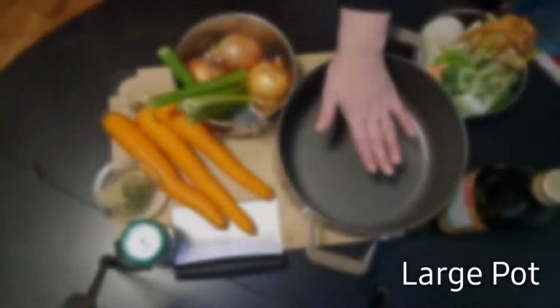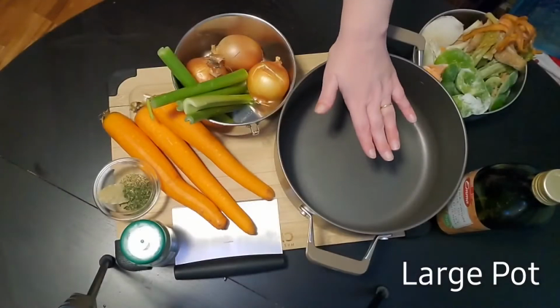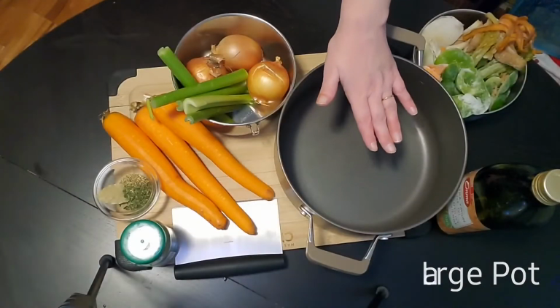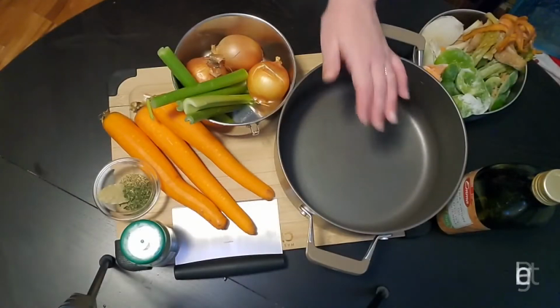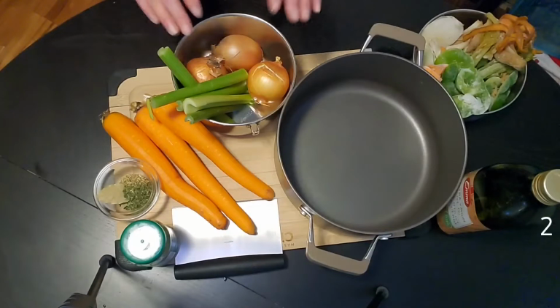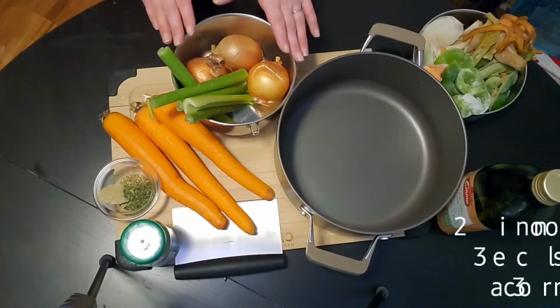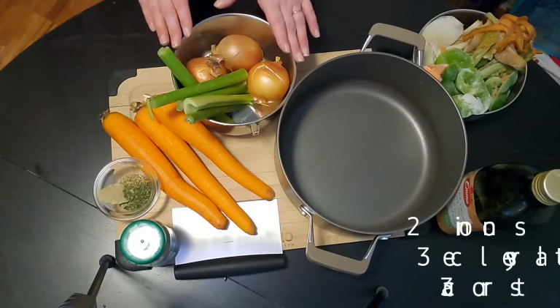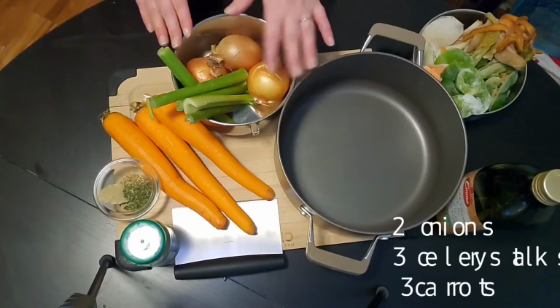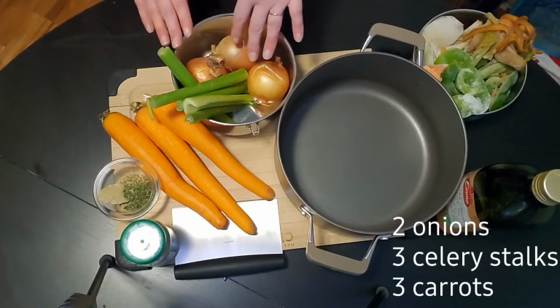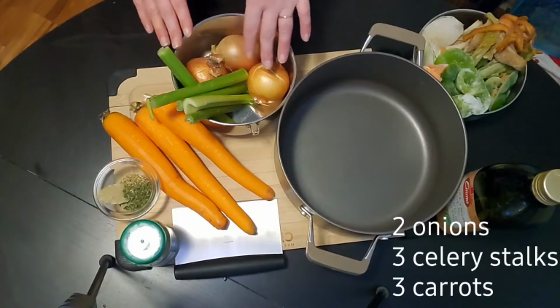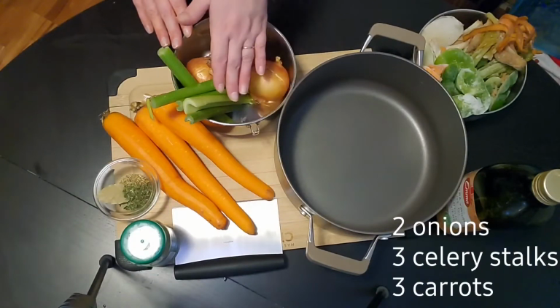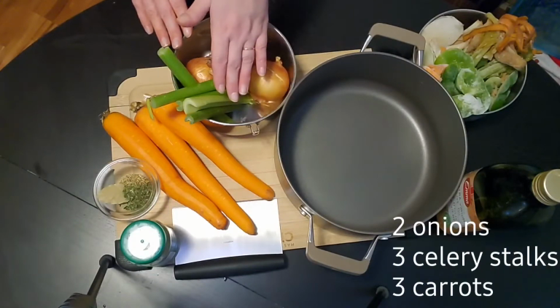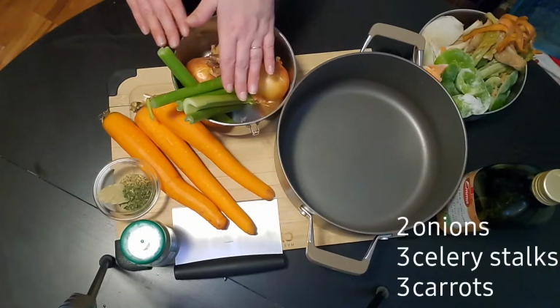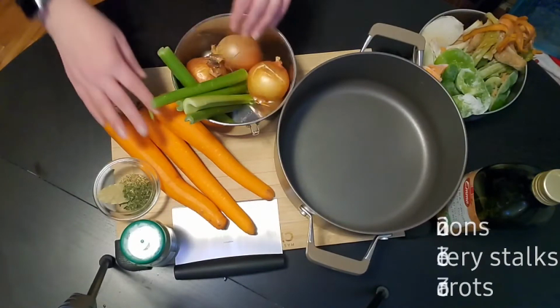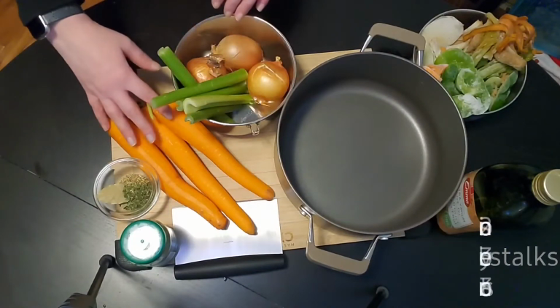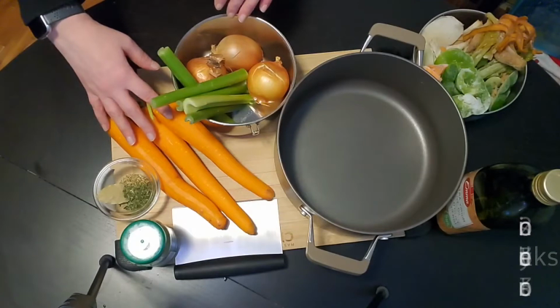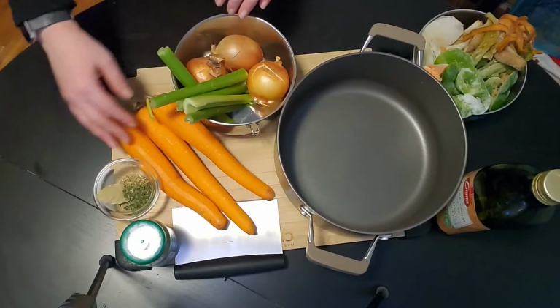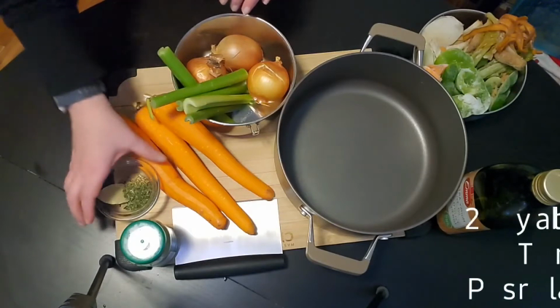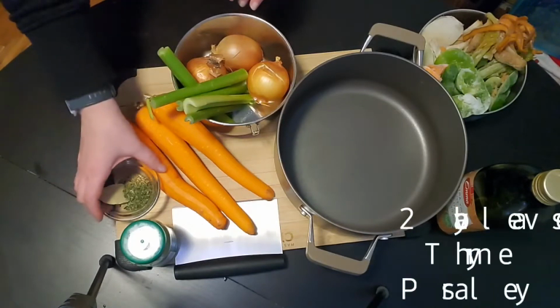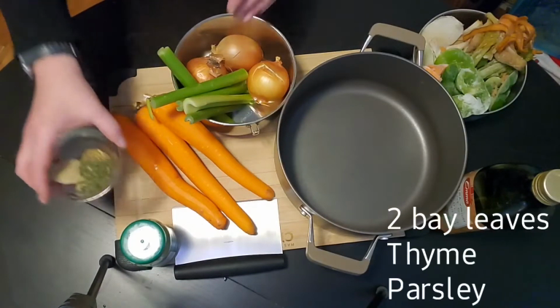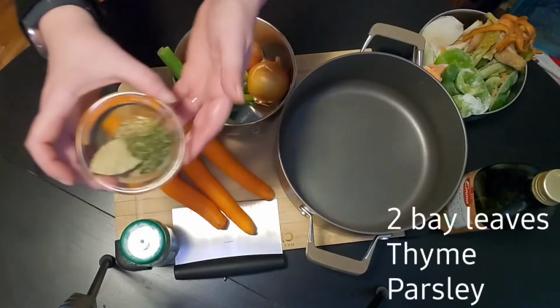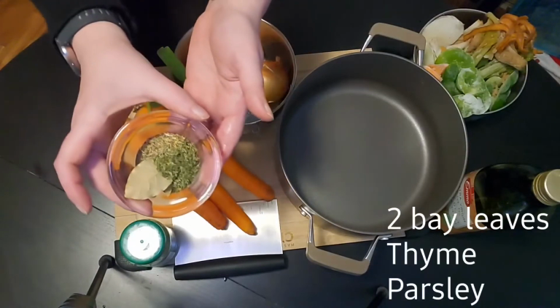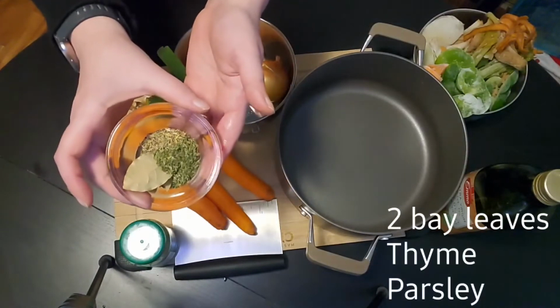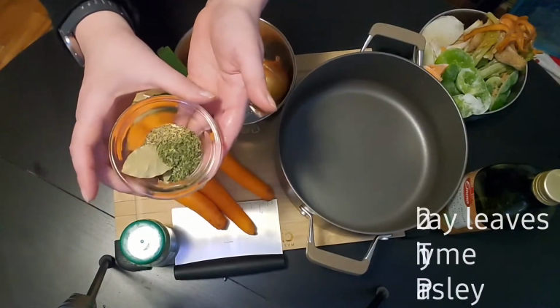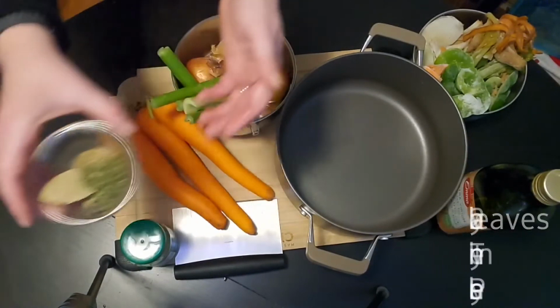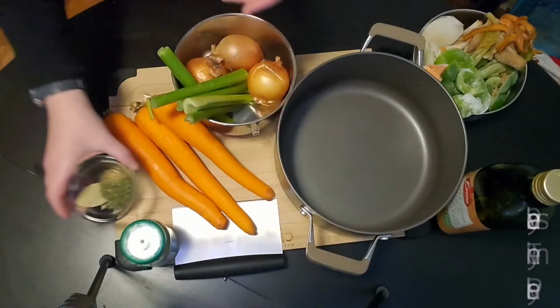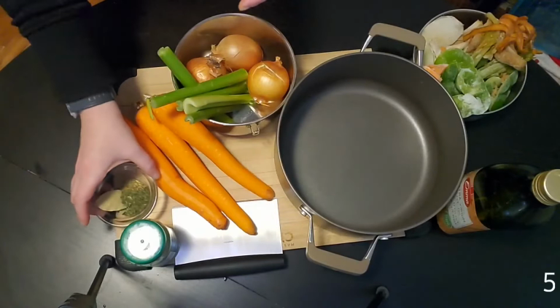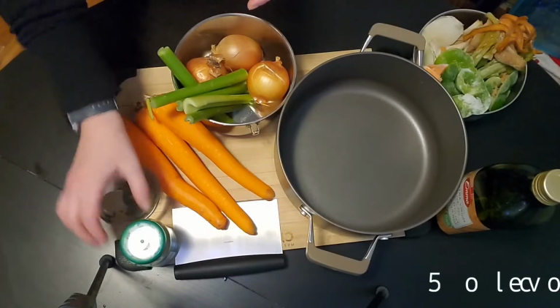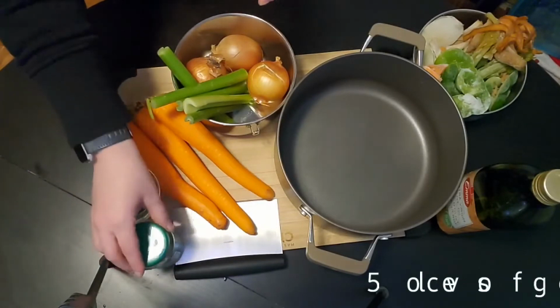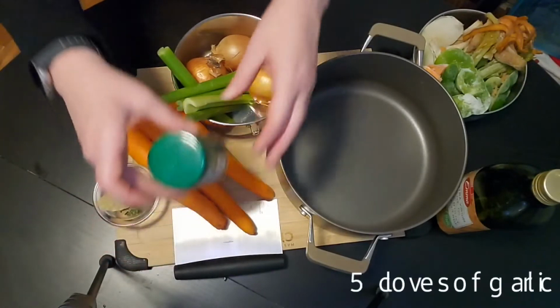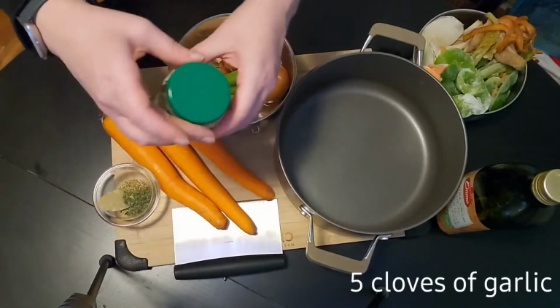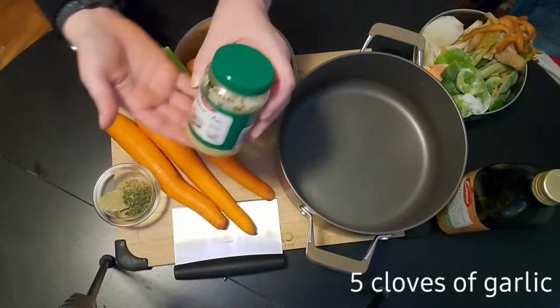You'll need one large pot, two onions, three celery stalks, three carrots, two bay leaves, a pinch of thyme and parsley, and five cloves of garlic.